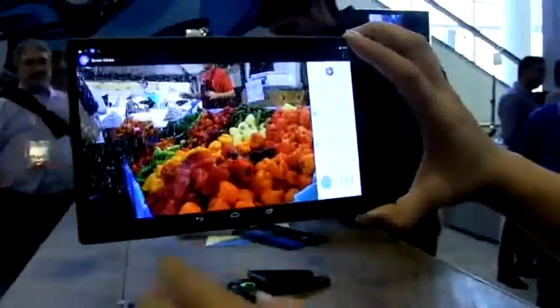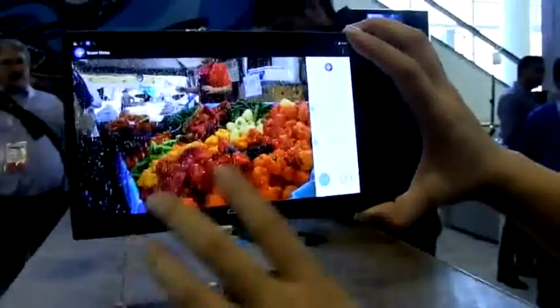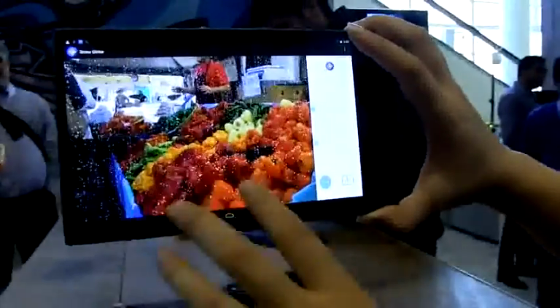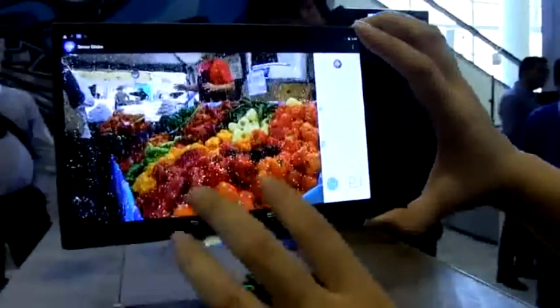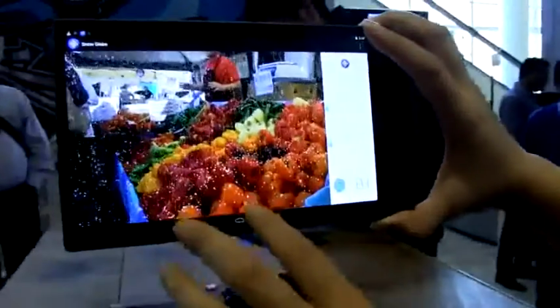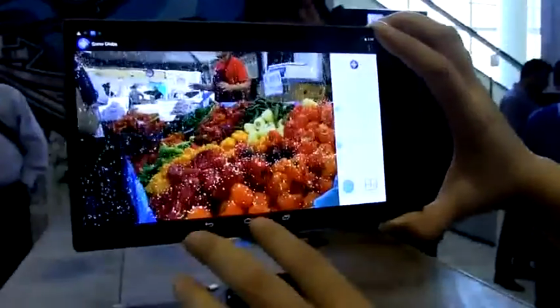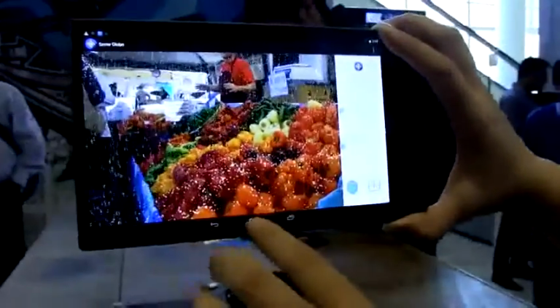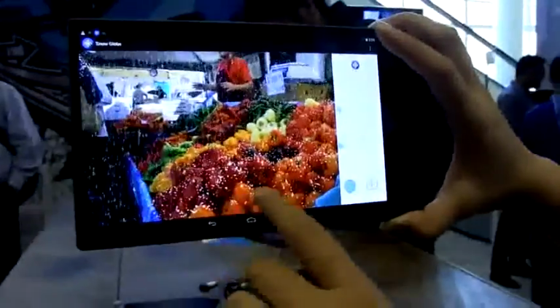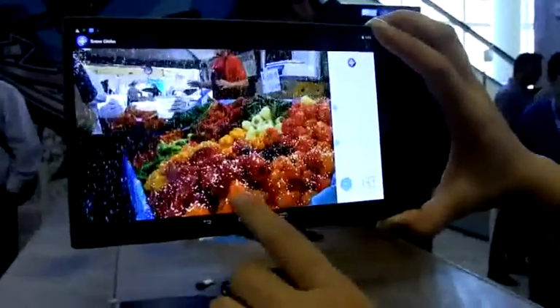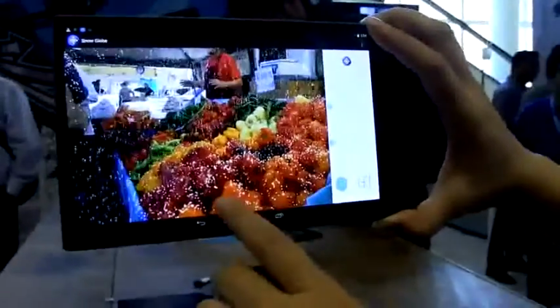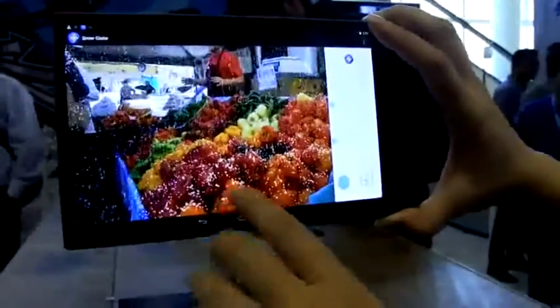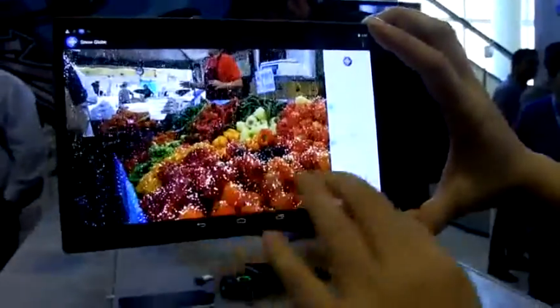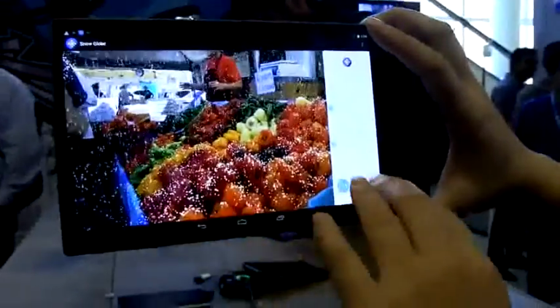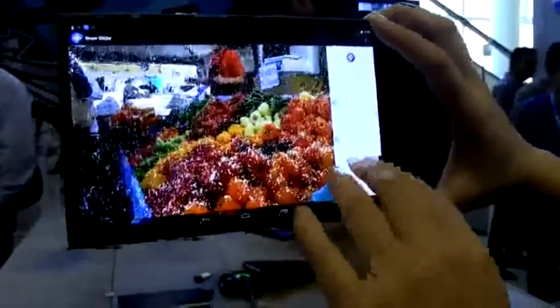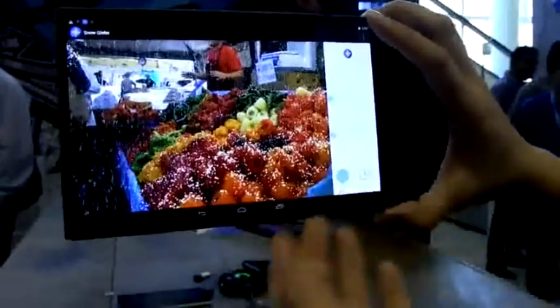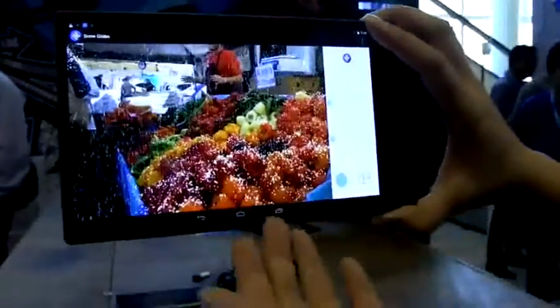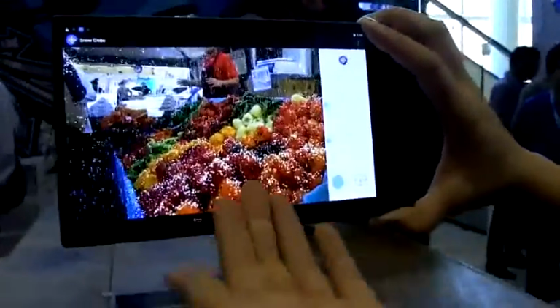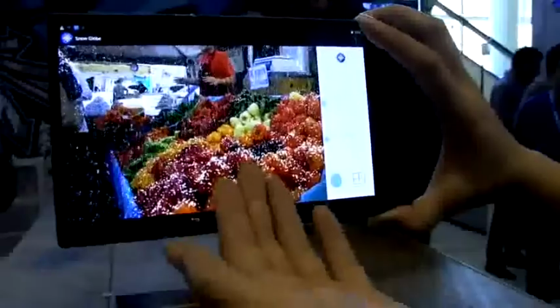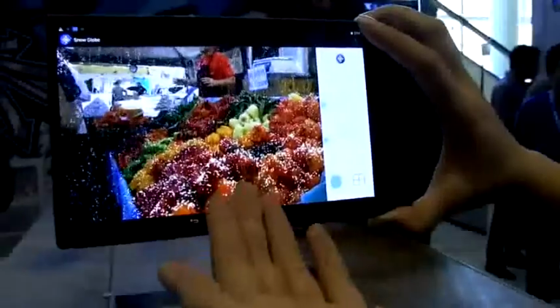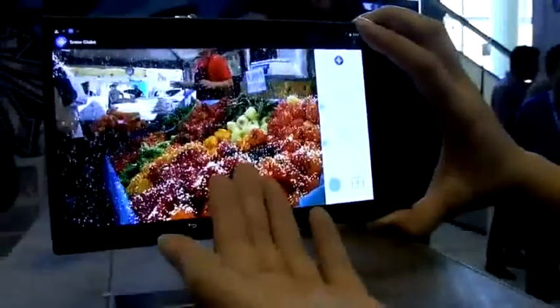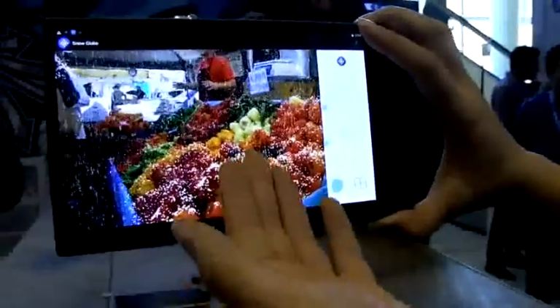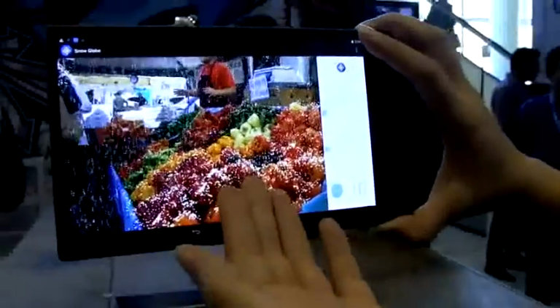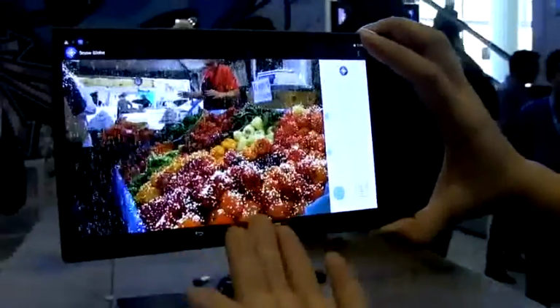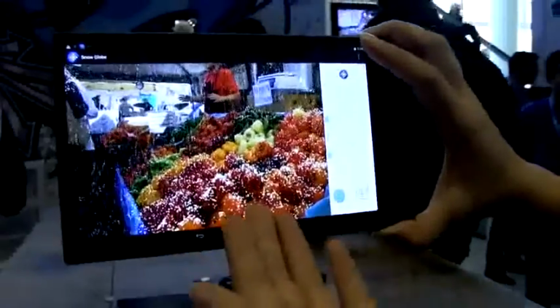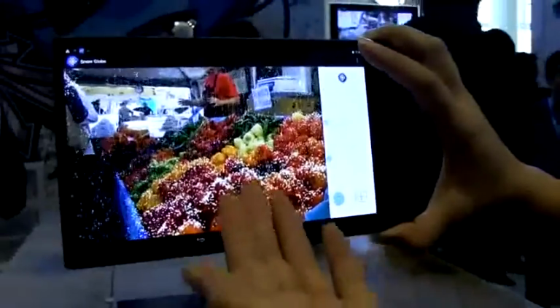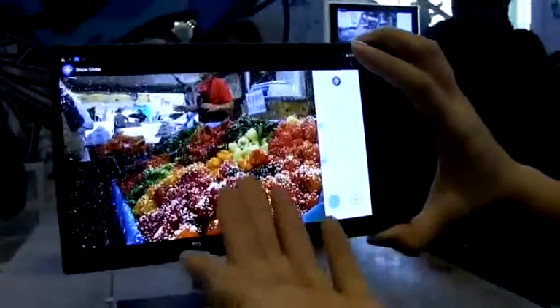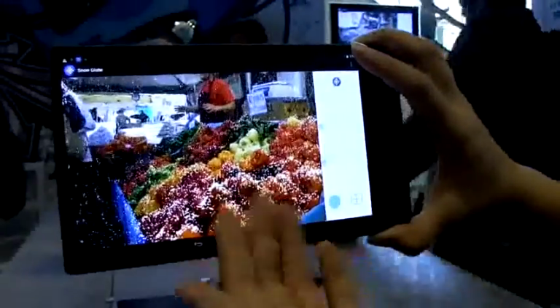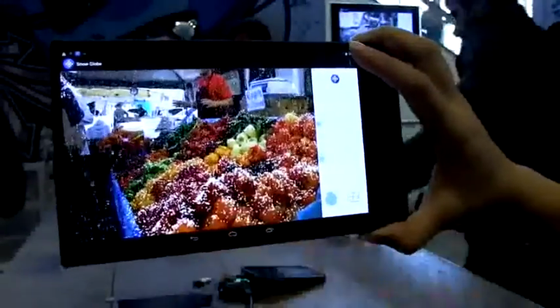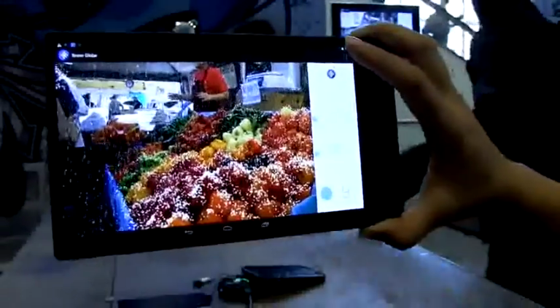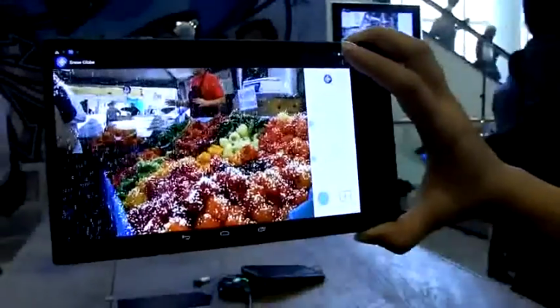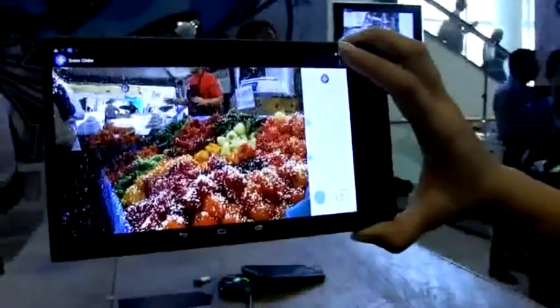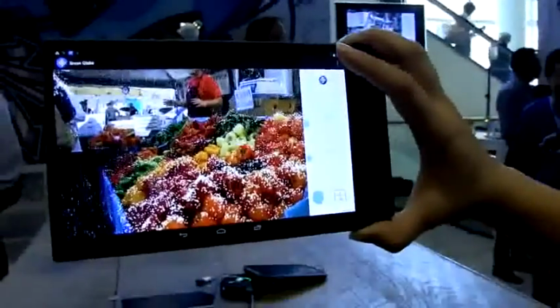You can see when the snowflakes fall that they're actually following the depth map — the peppers are raised there, and the snow accumulates on top of them rather than on the side. It really shows off the depth-sensing capability.